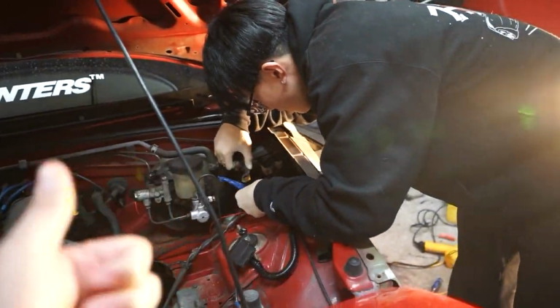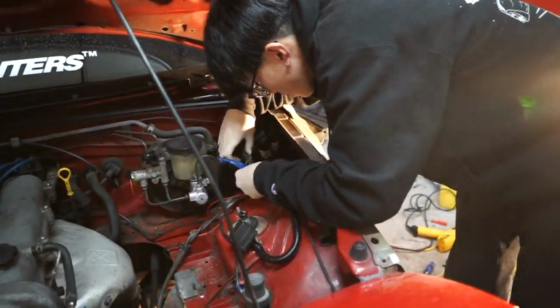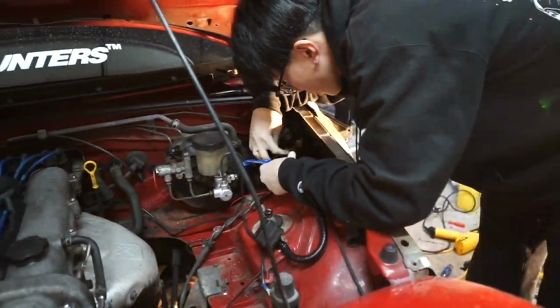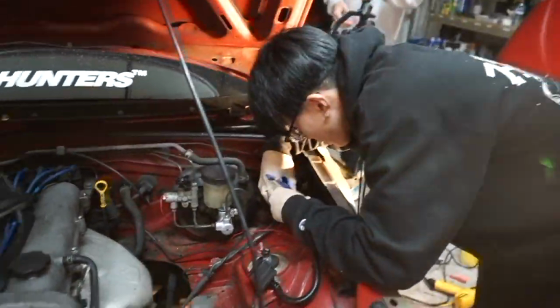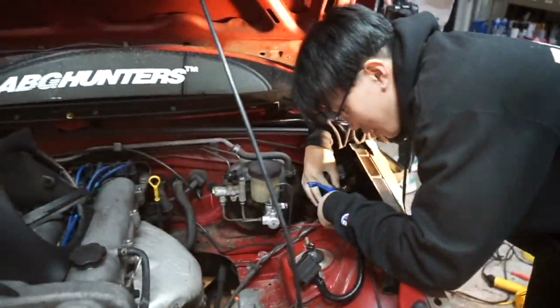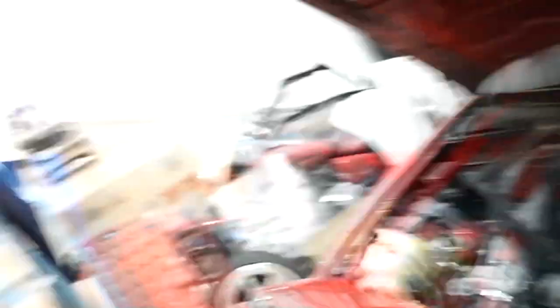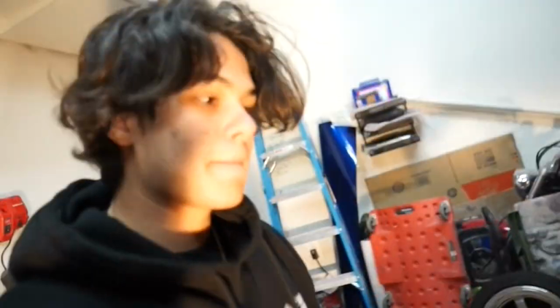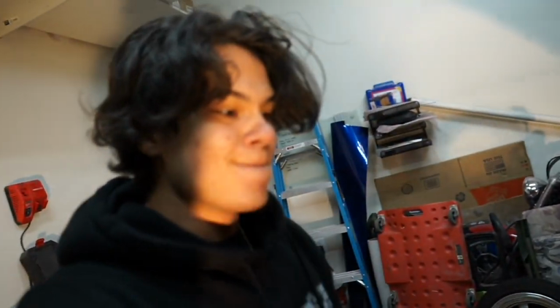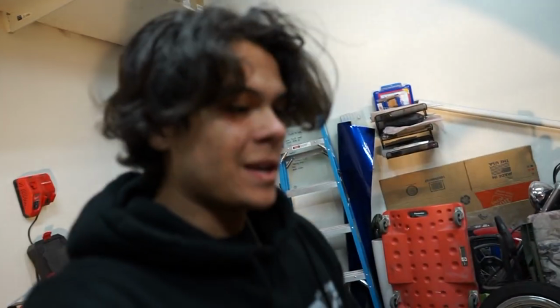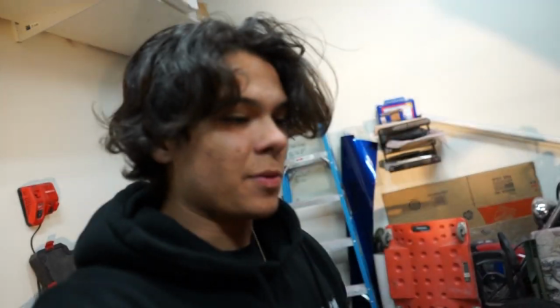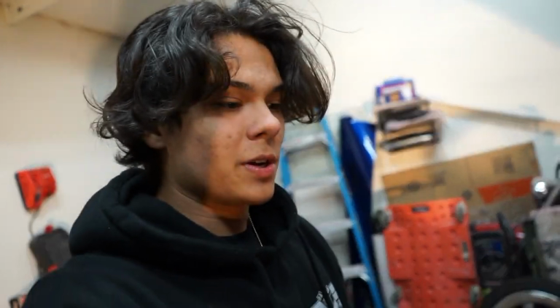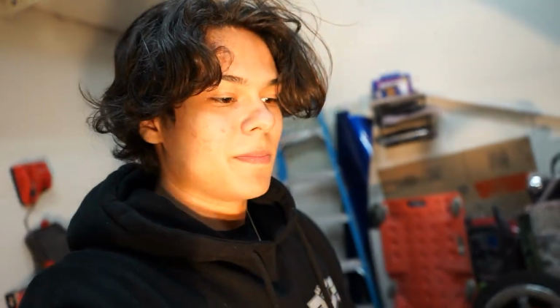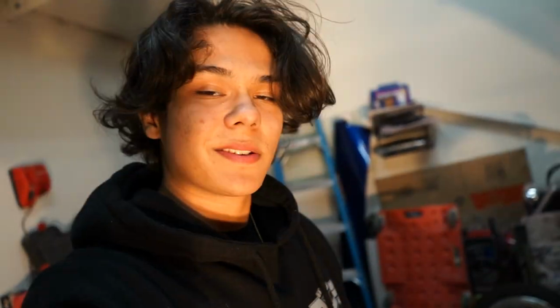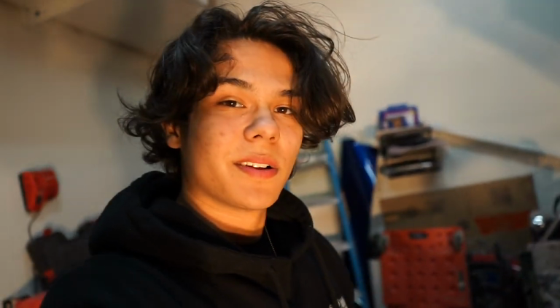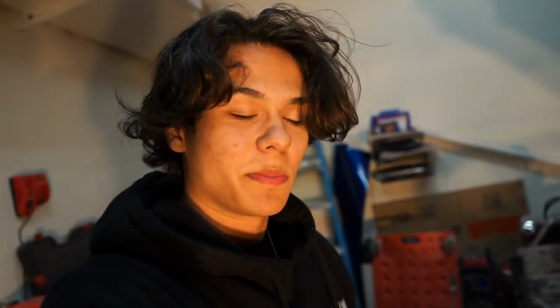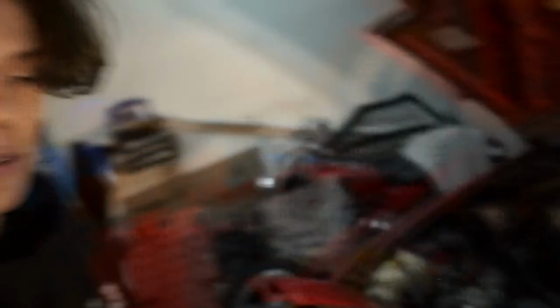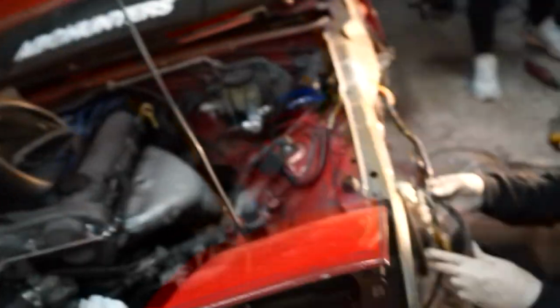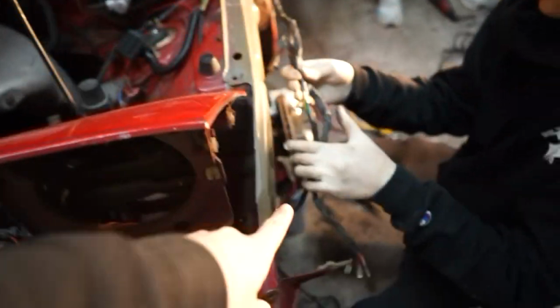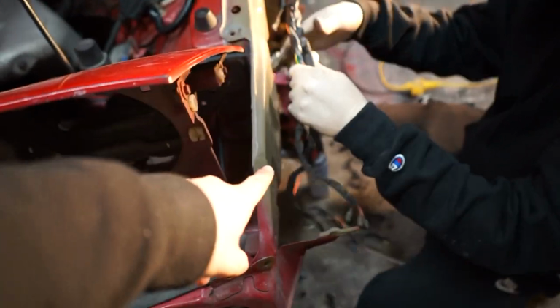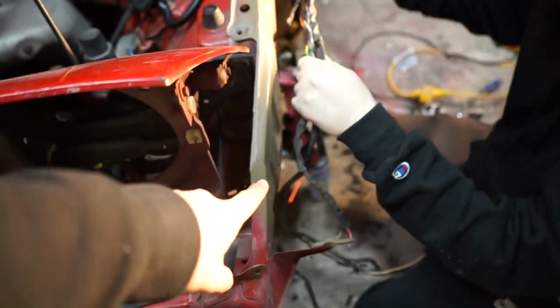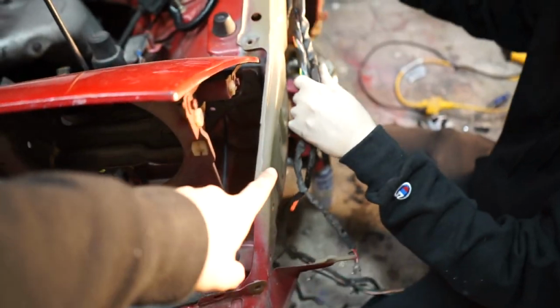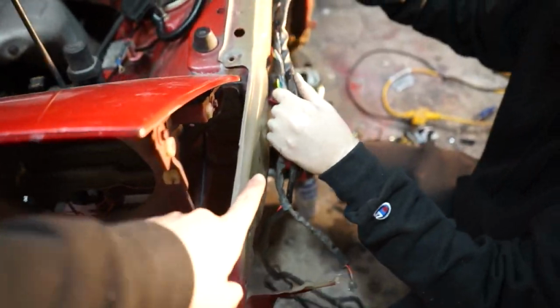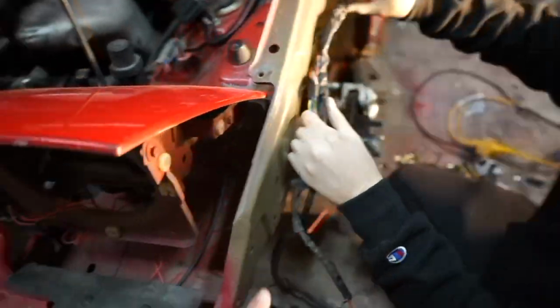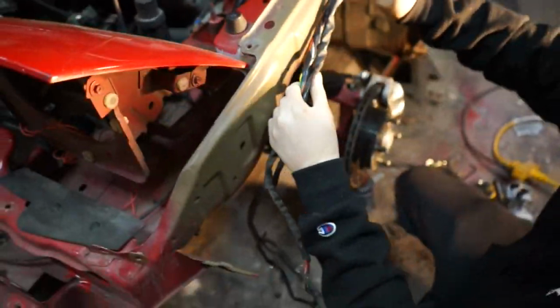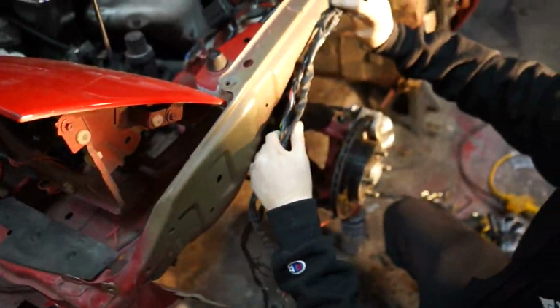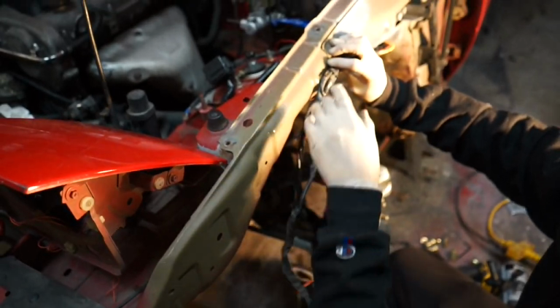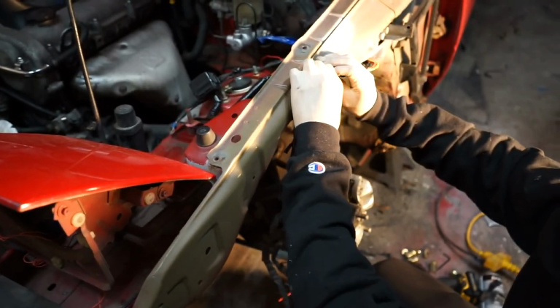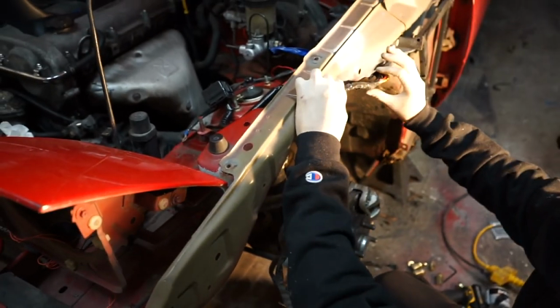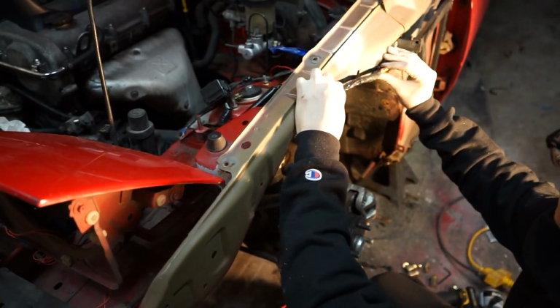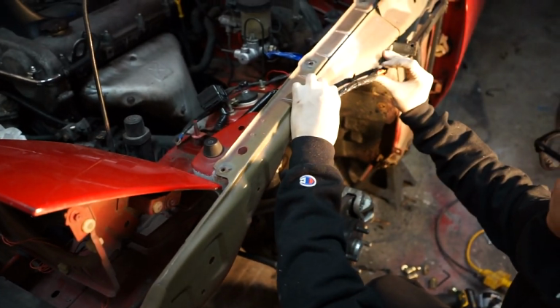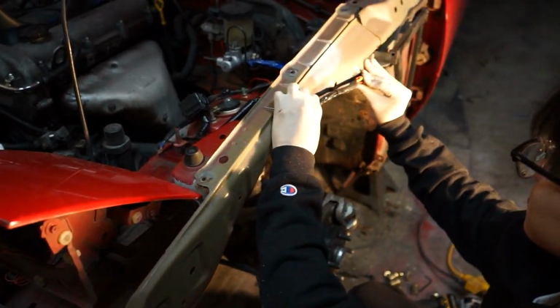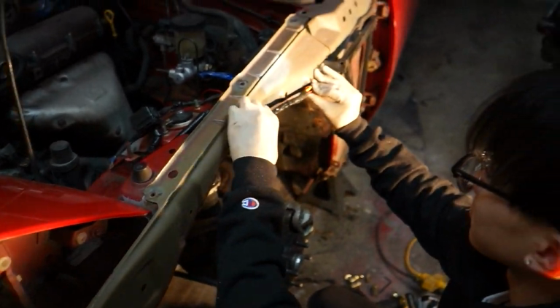We're gonna make this a little bit prettier — drill another hole to tie these up, and we're golden.